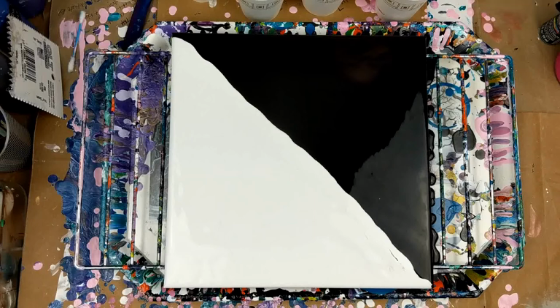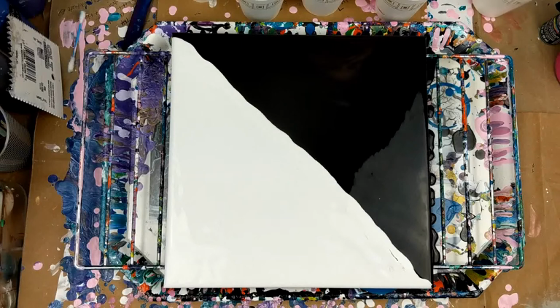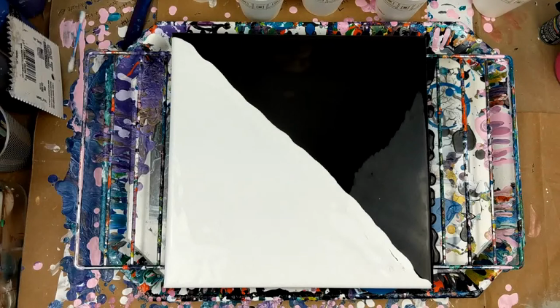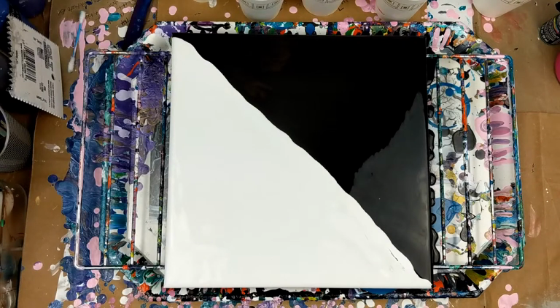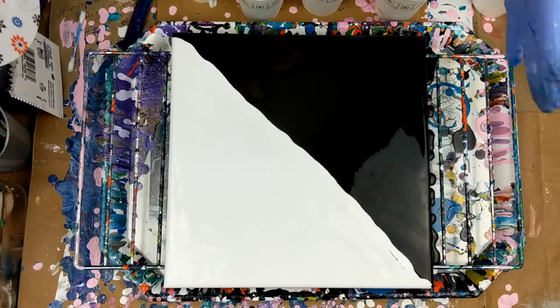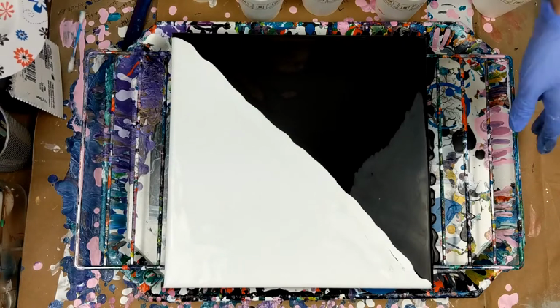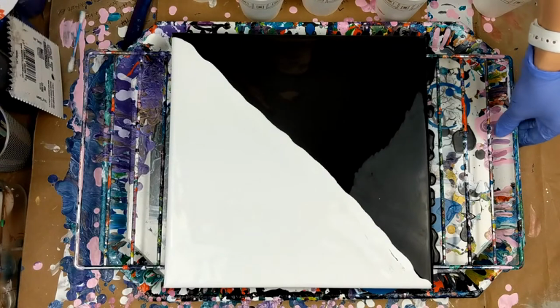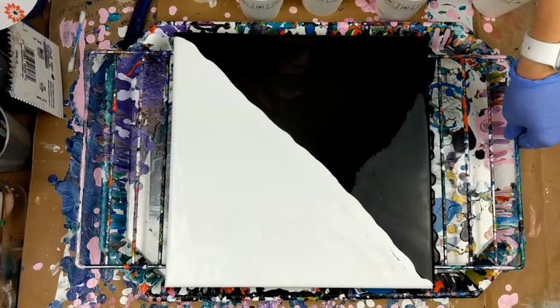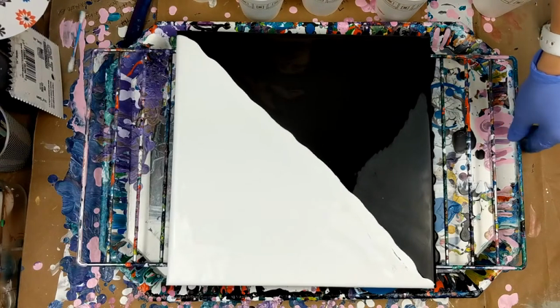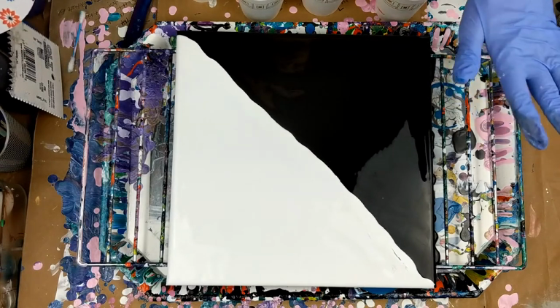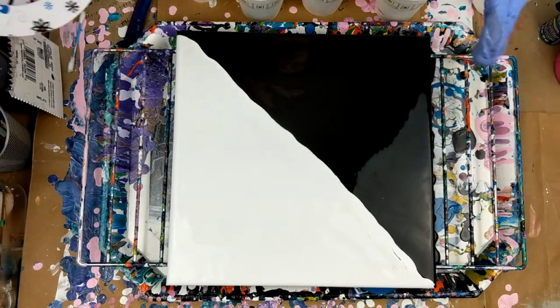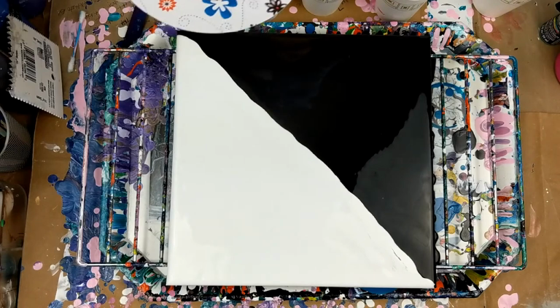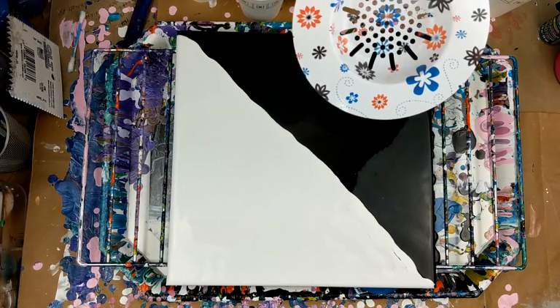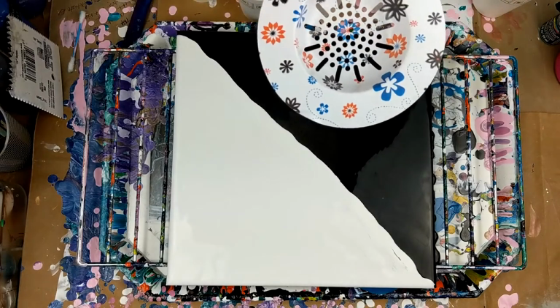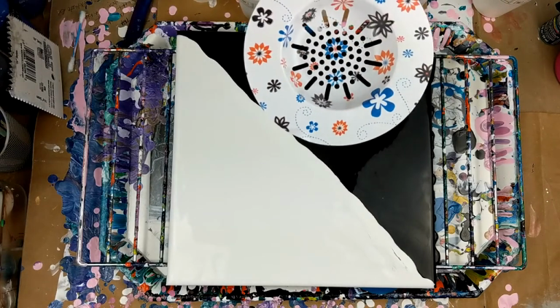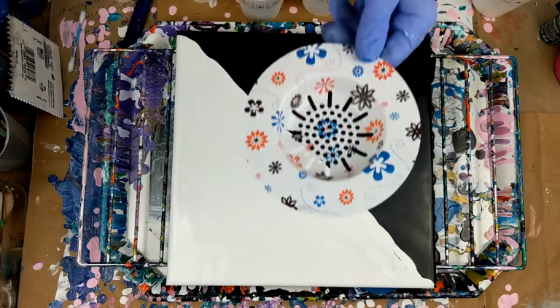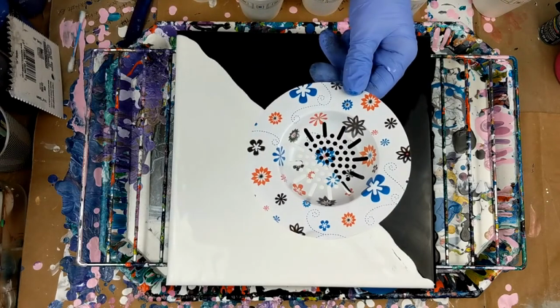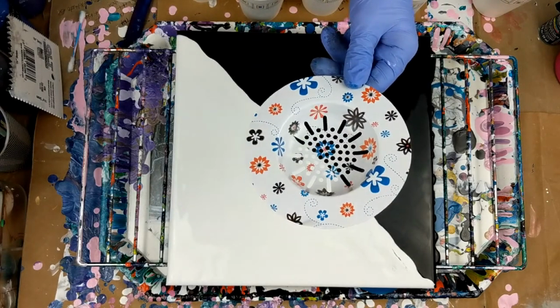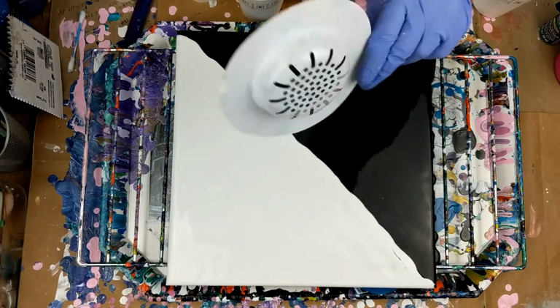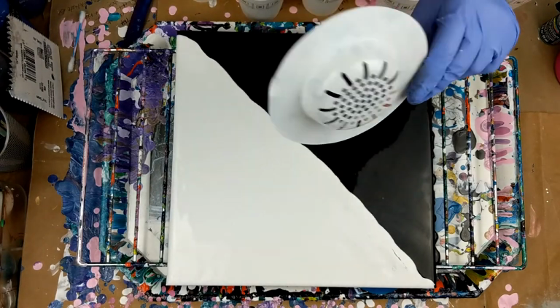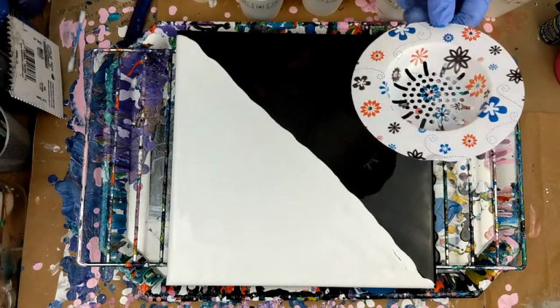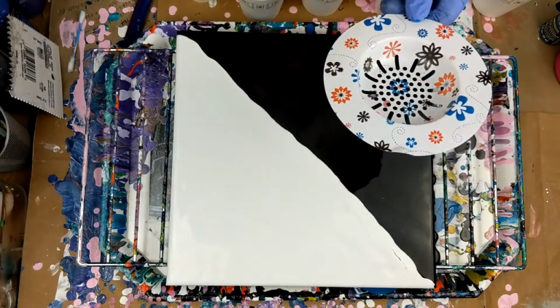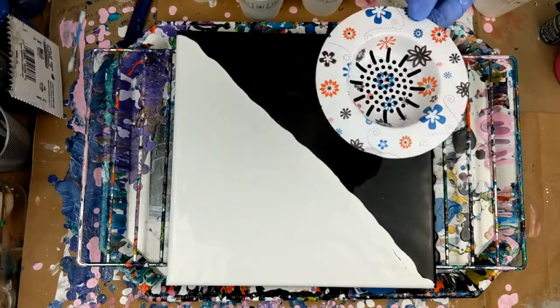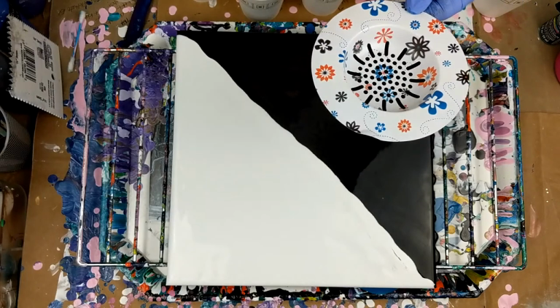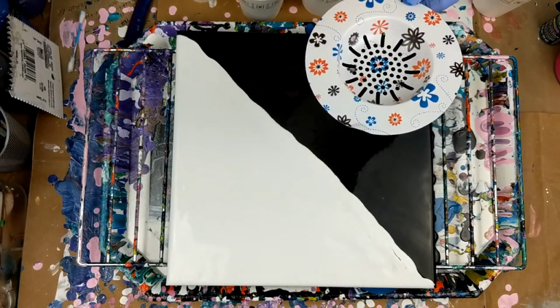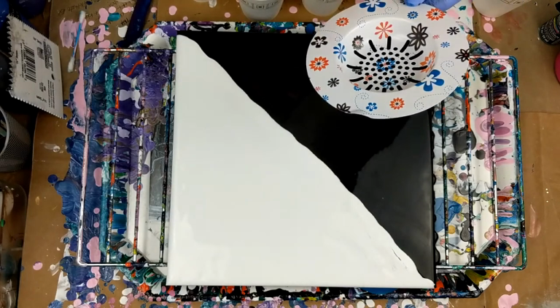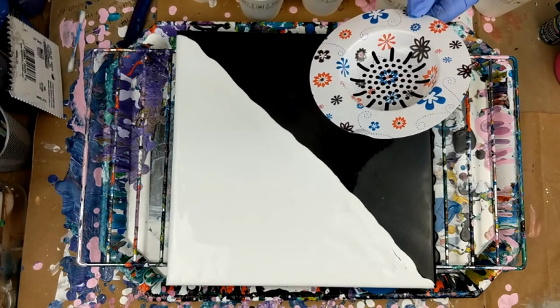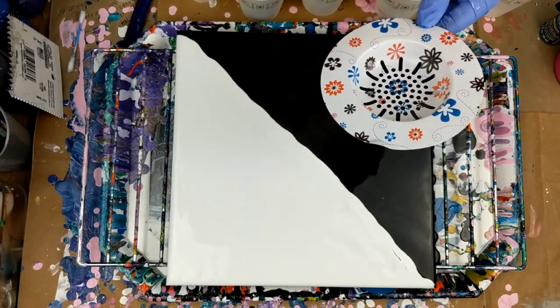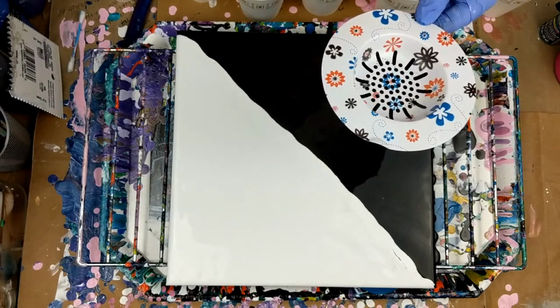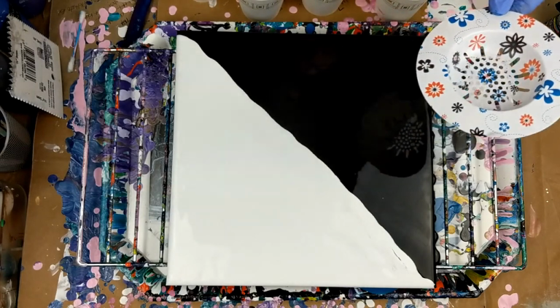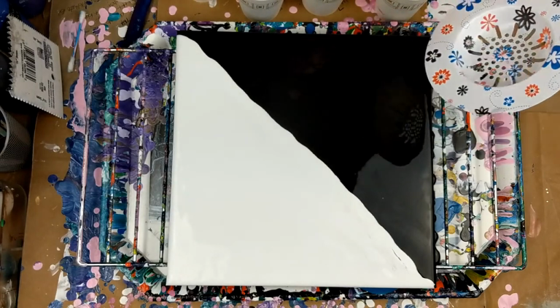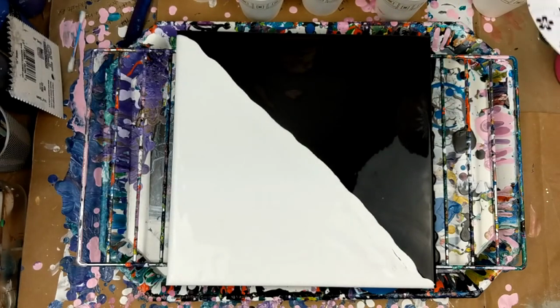Hey everybody! Today I am going to be doing a pour with a disposable sink strainer. I've done a couple of them before and I like them.